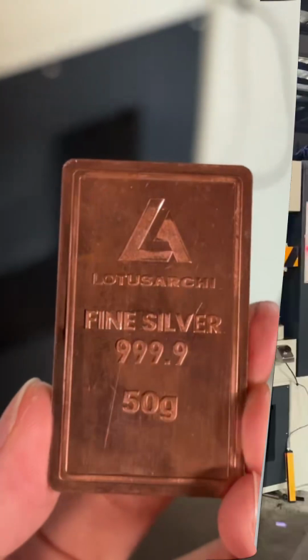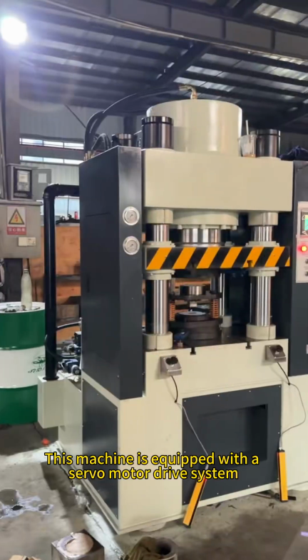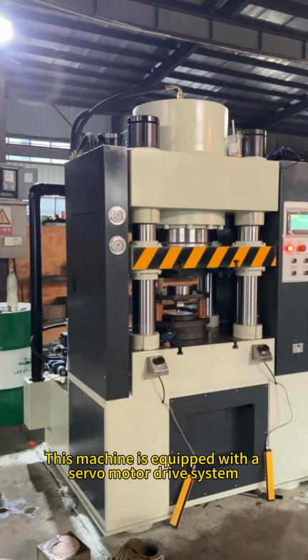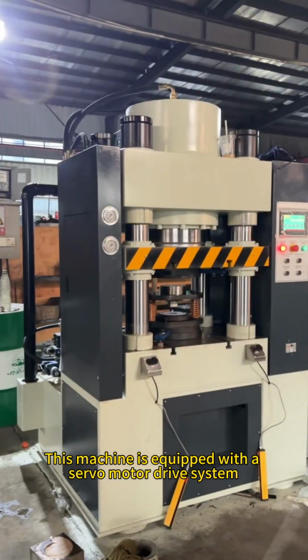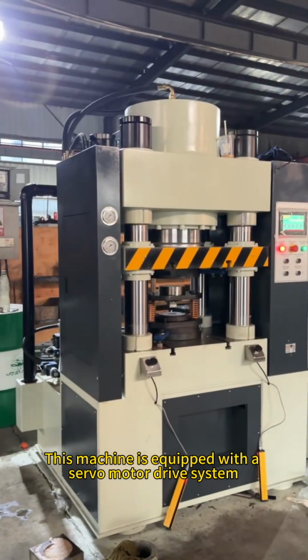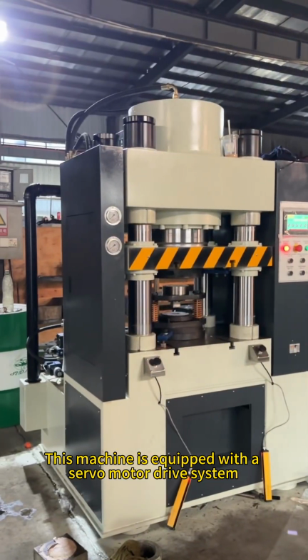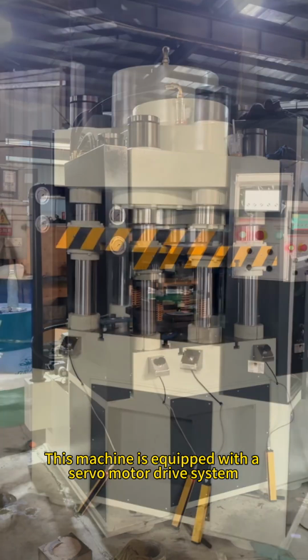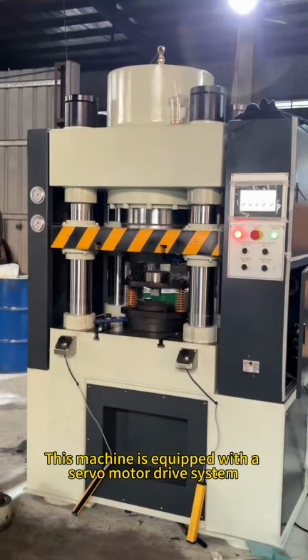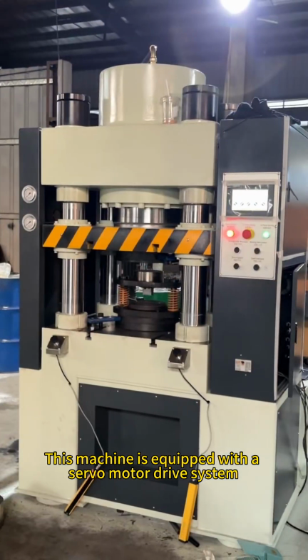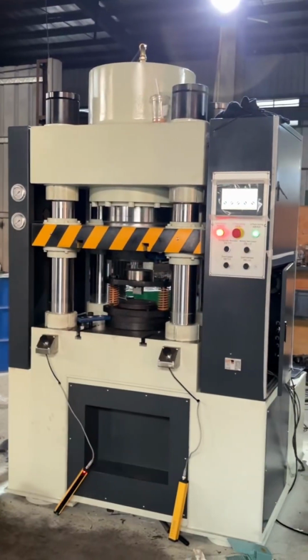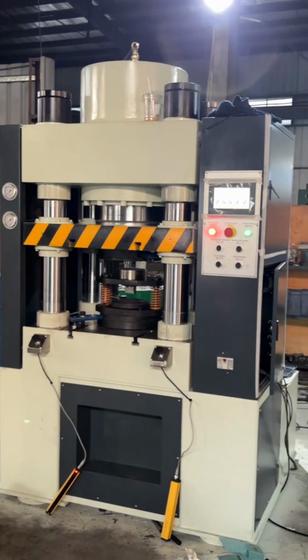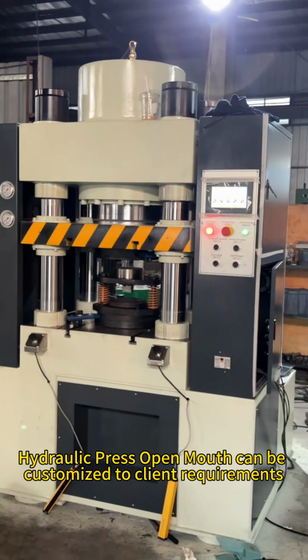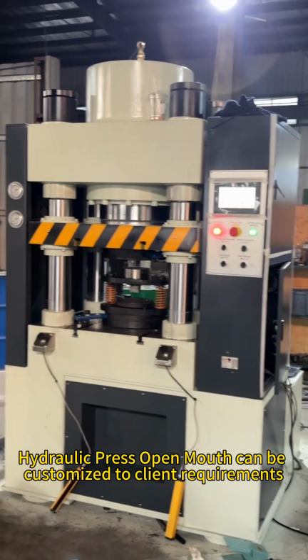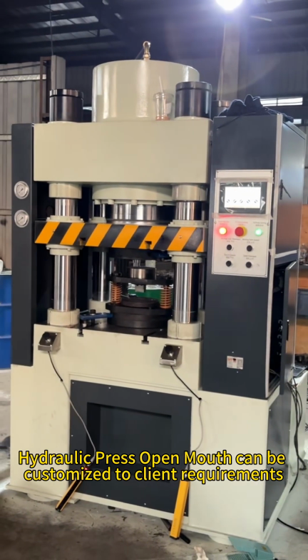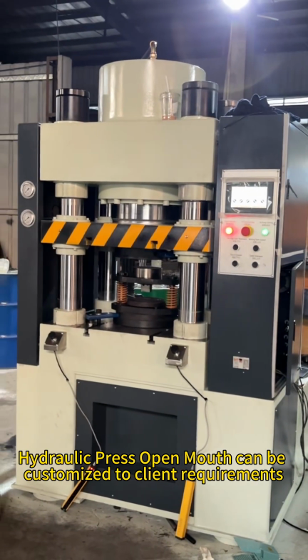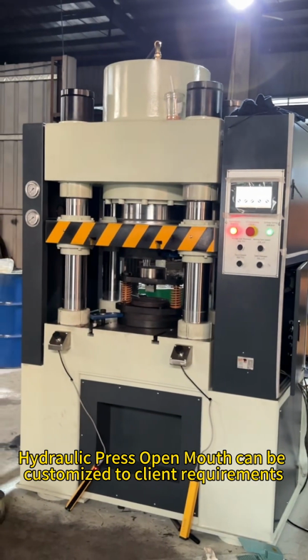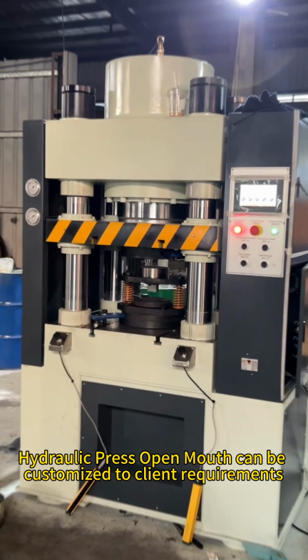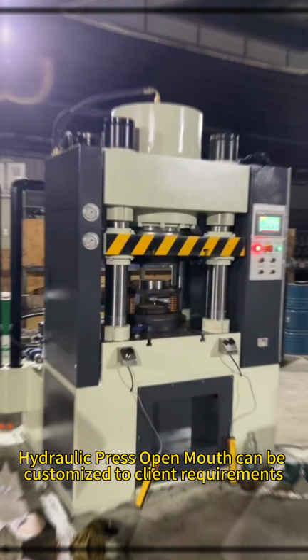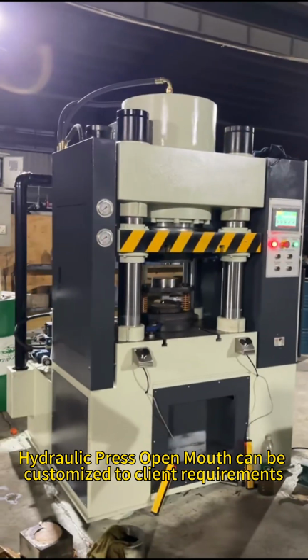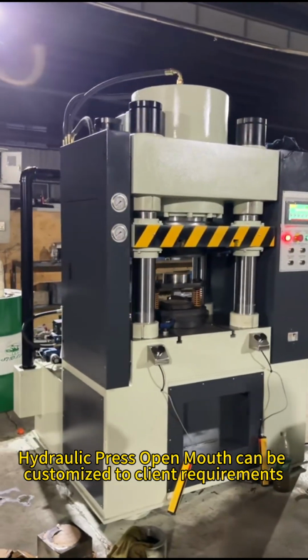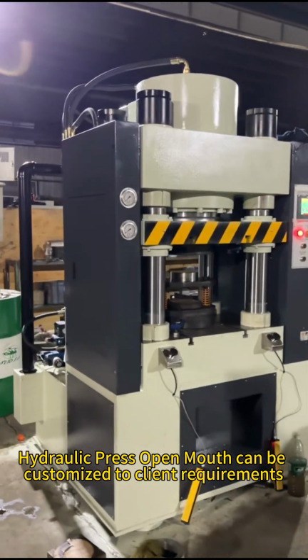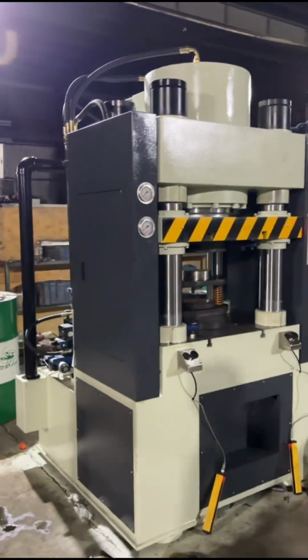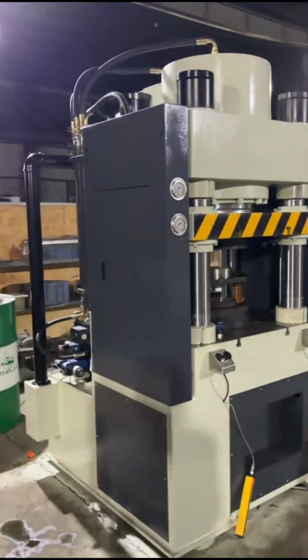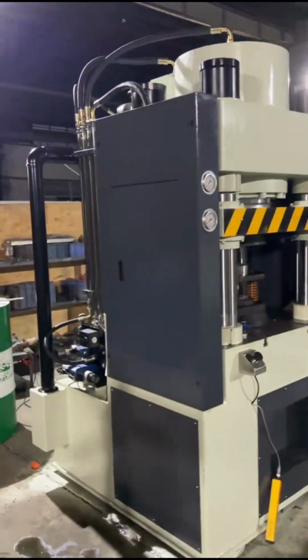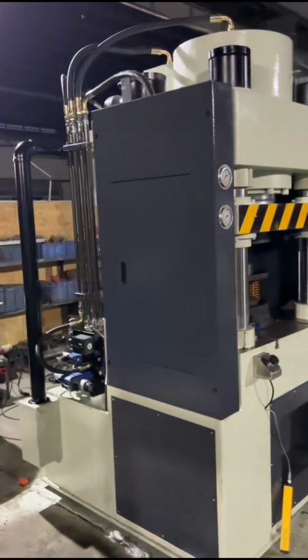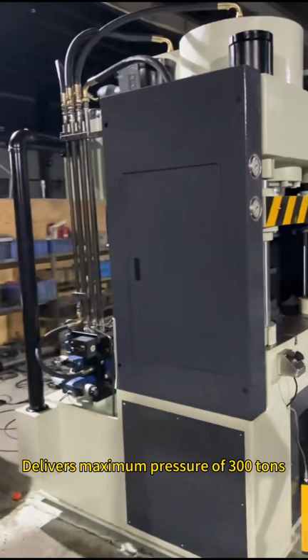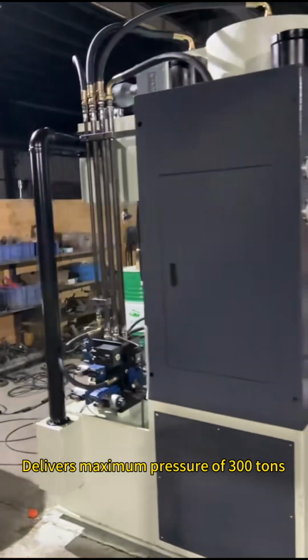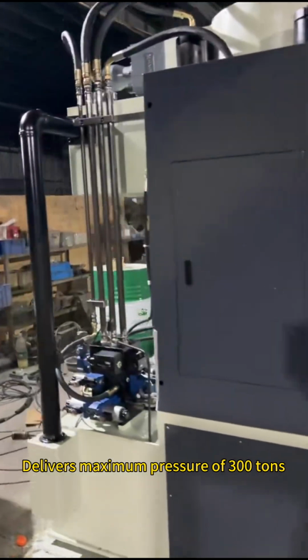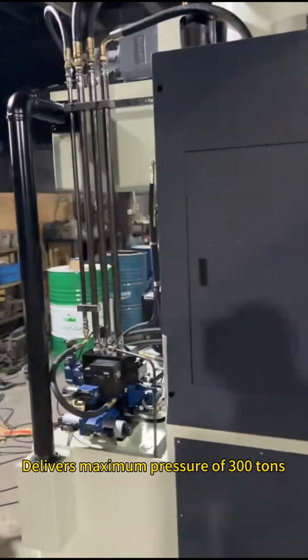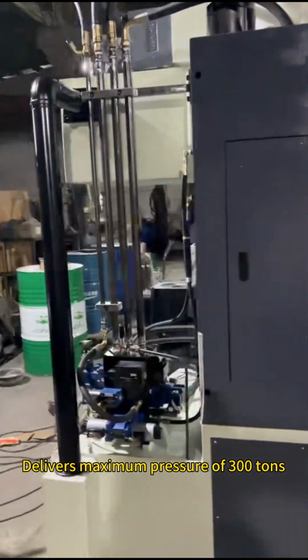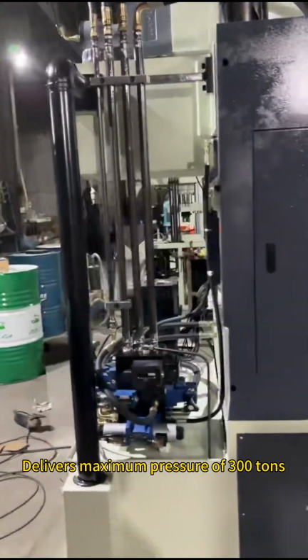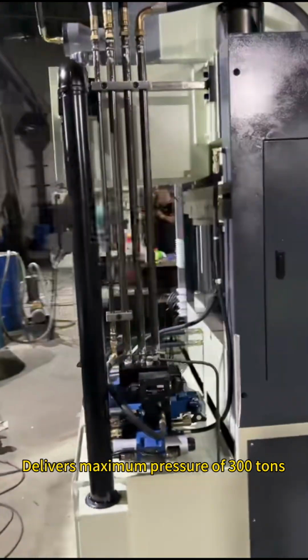This machine is equipped with a servo motor drive system. The hydraulic press open mouth can be customized to client requirements. It delivers a maximum pressure of 300 tons.